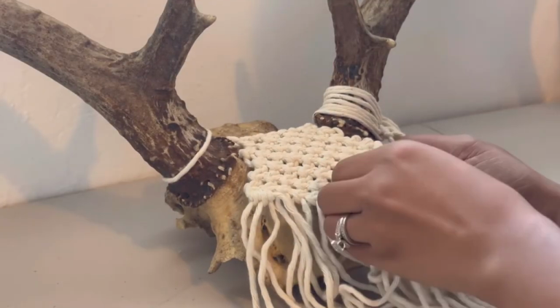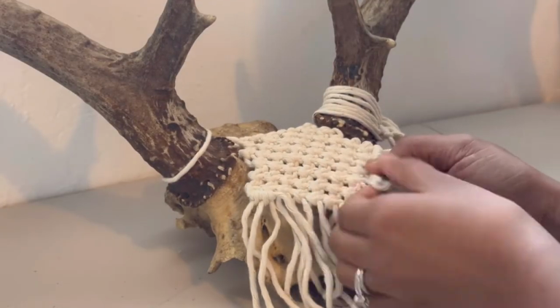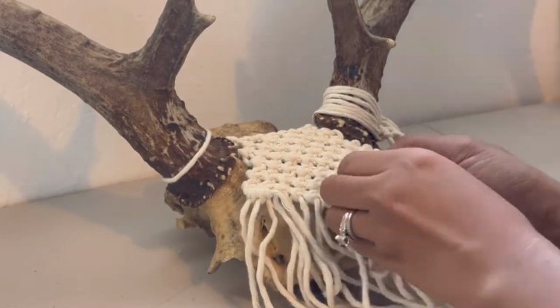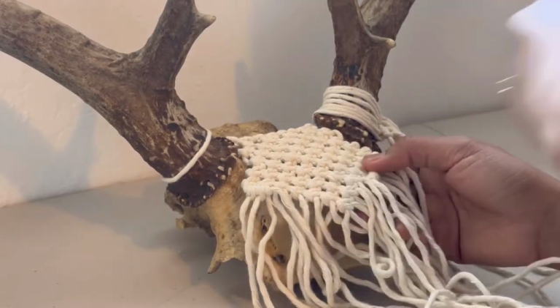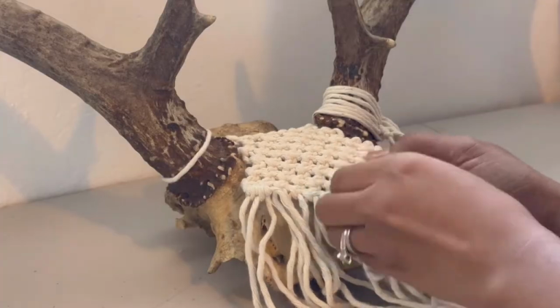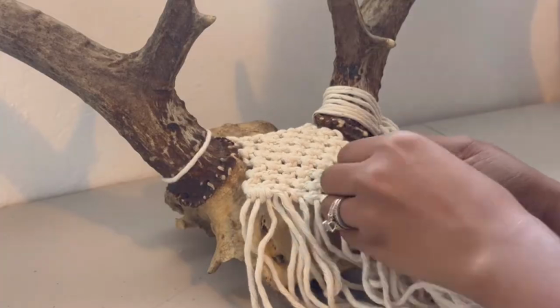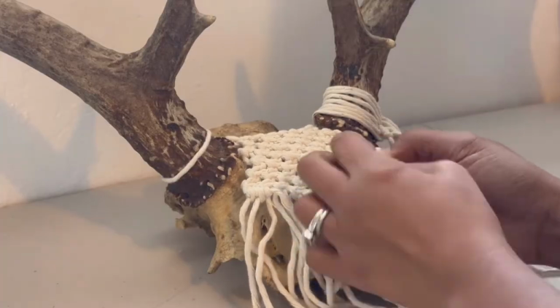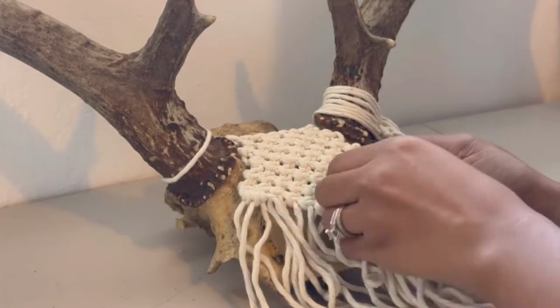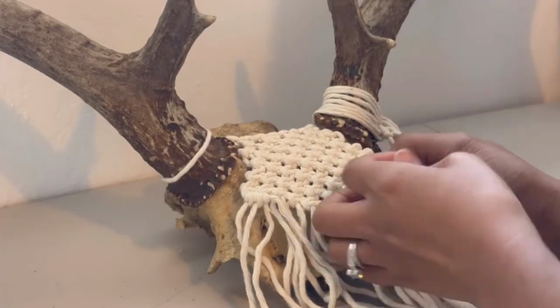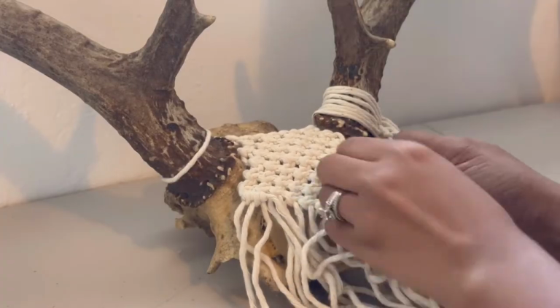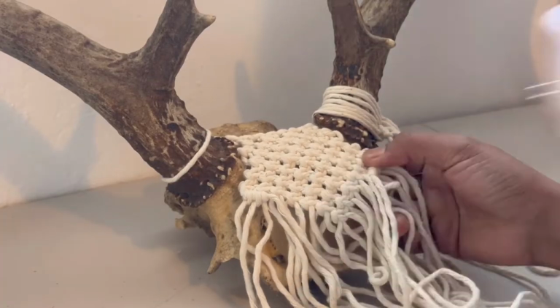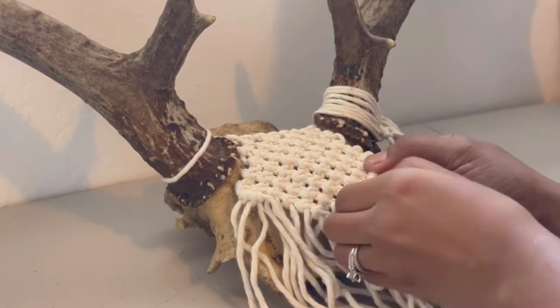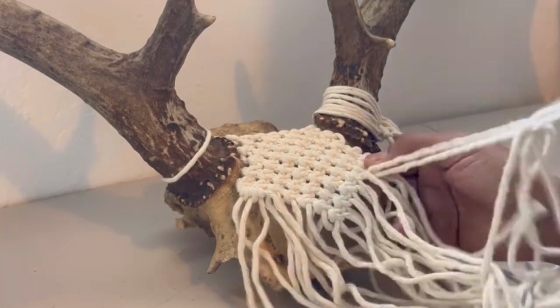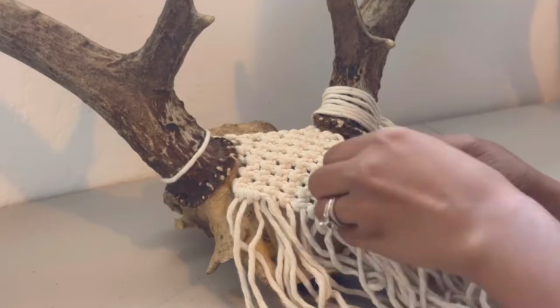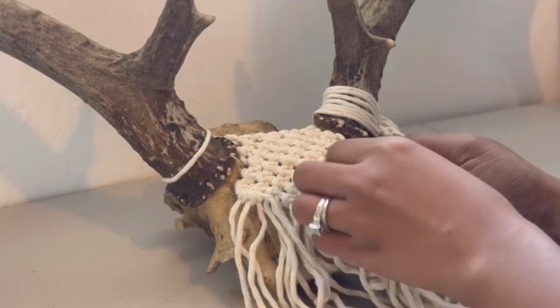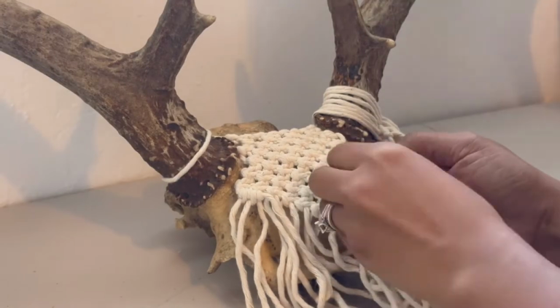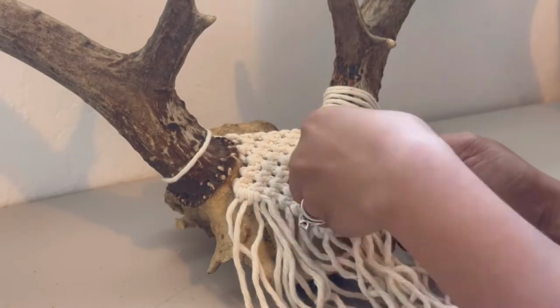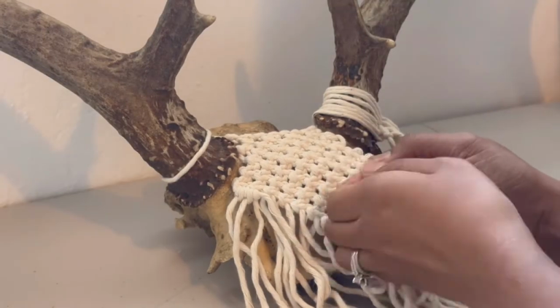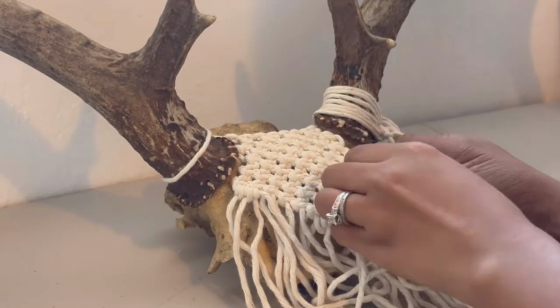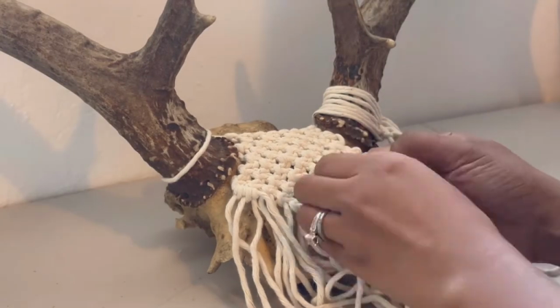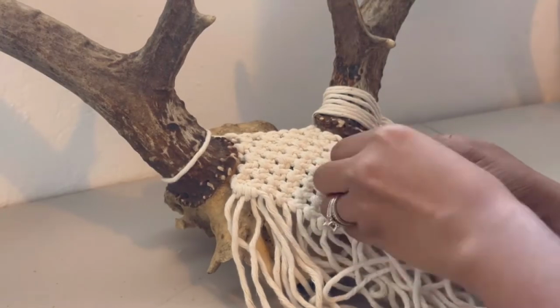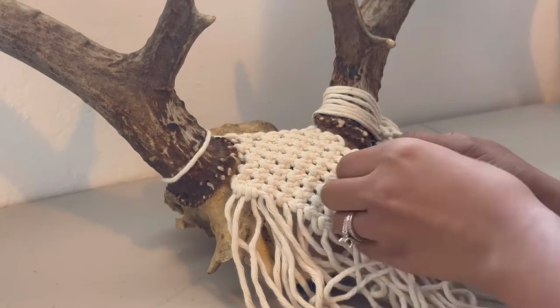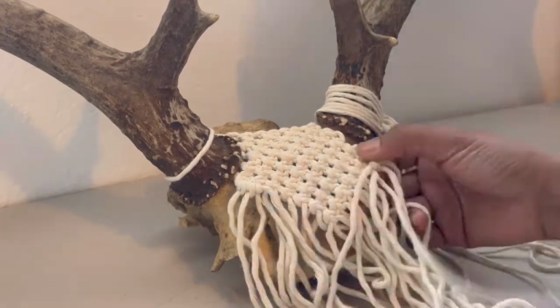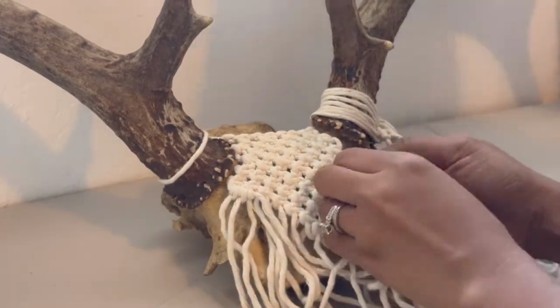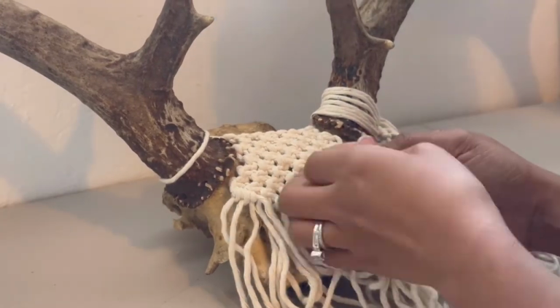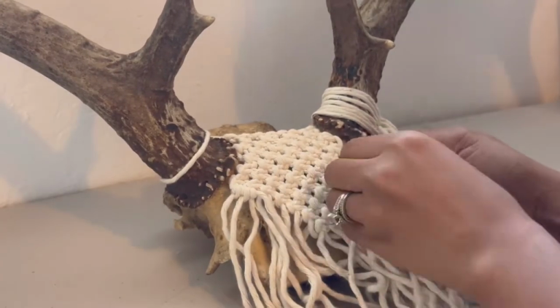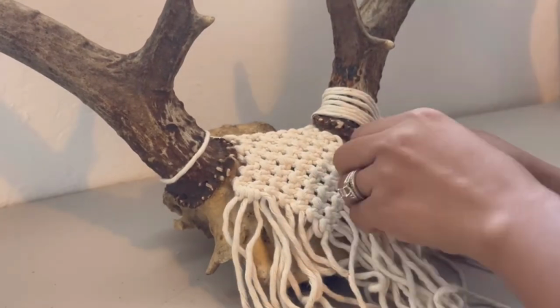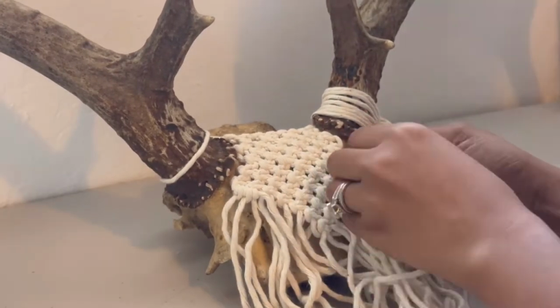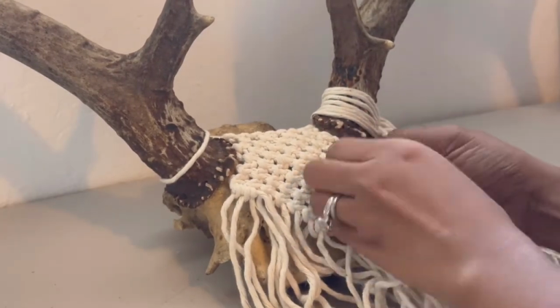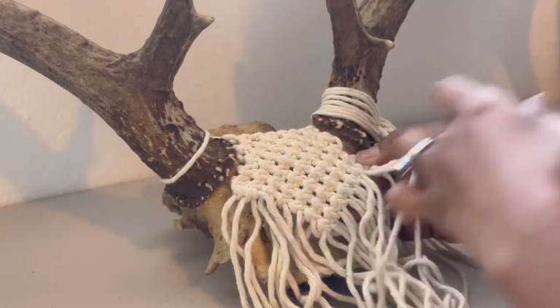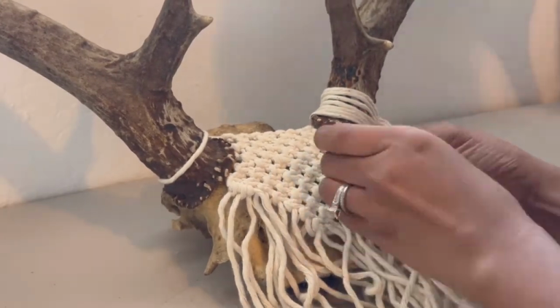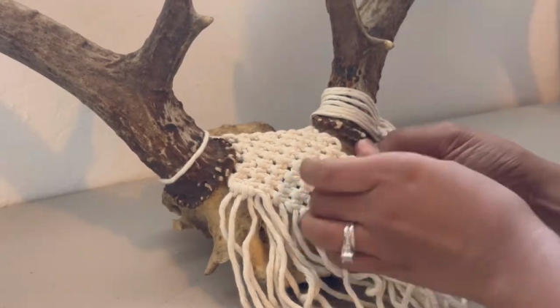At this very moment, I realized that I didn't really like the flat square knots, so I started unraveling everything.